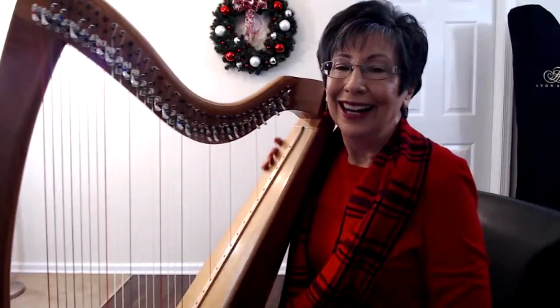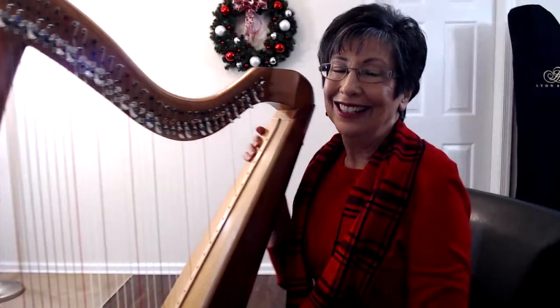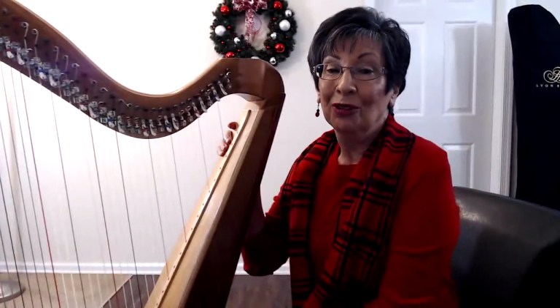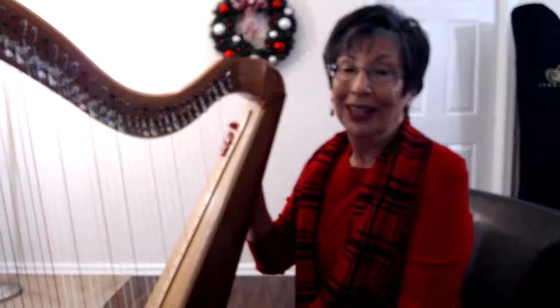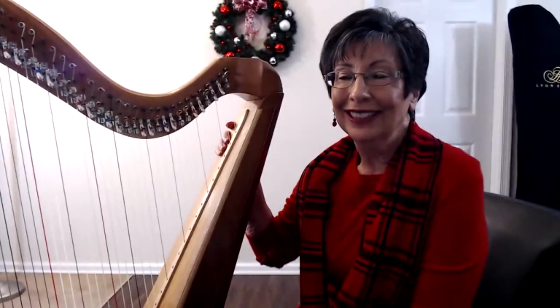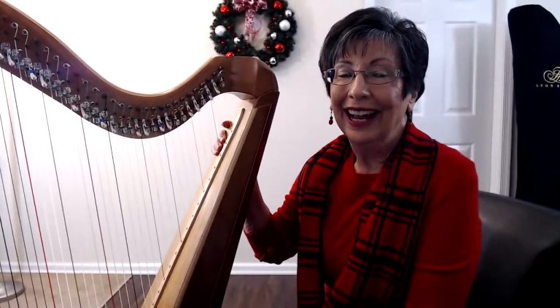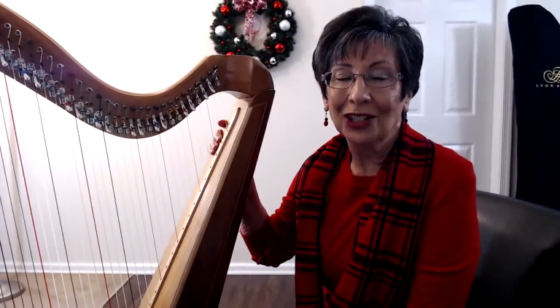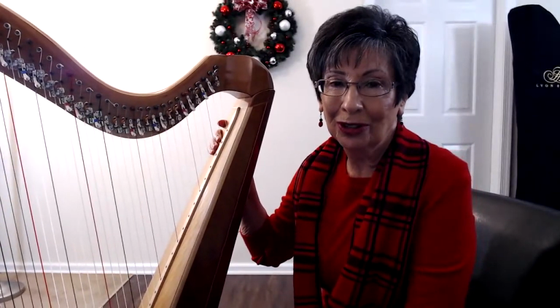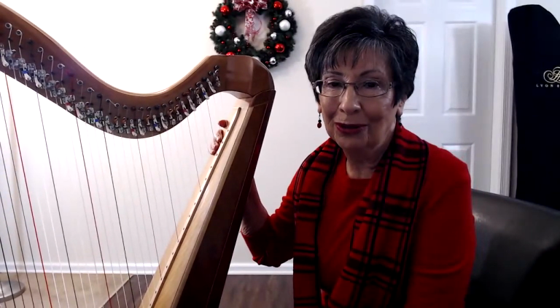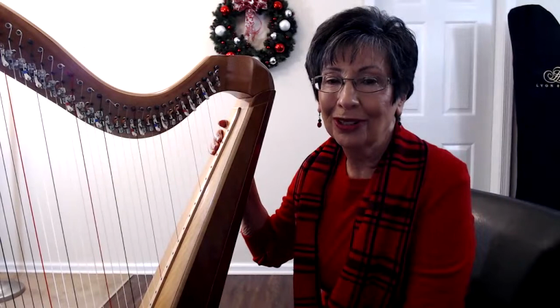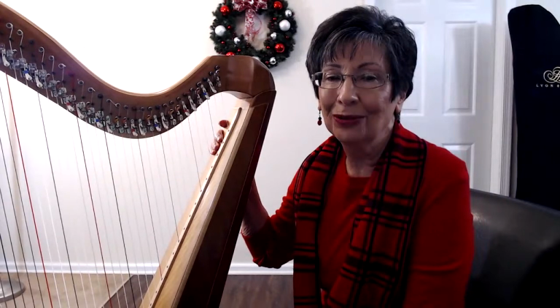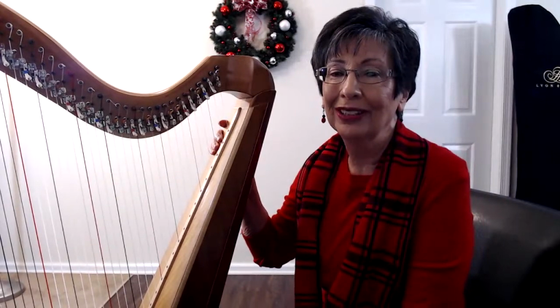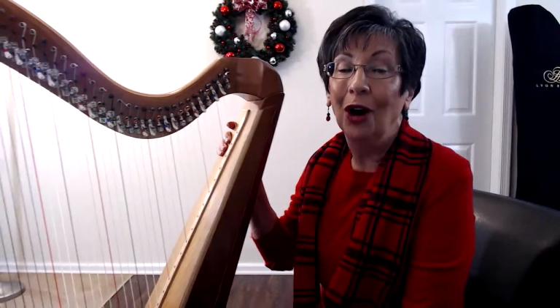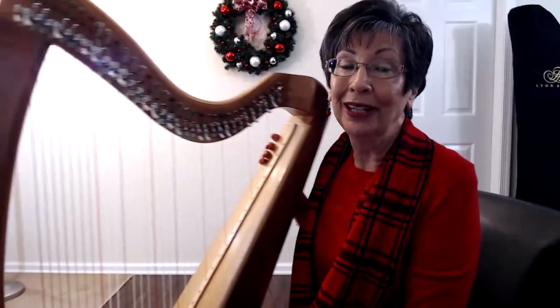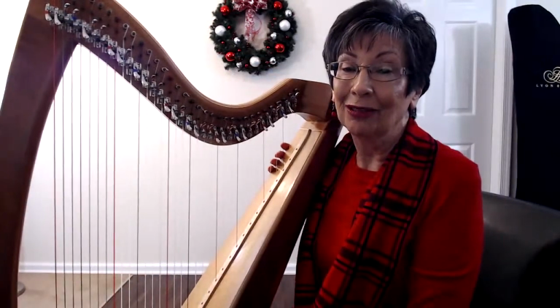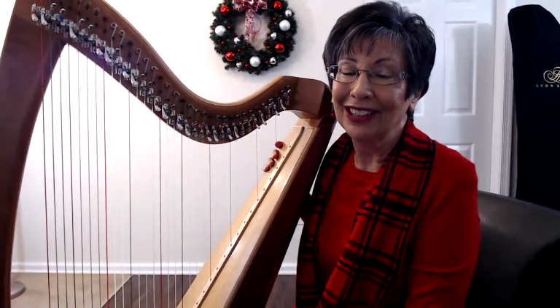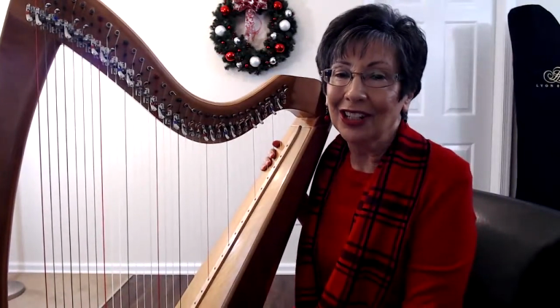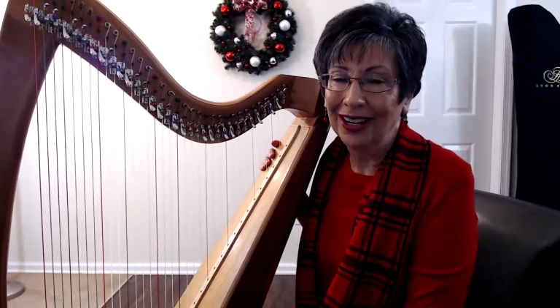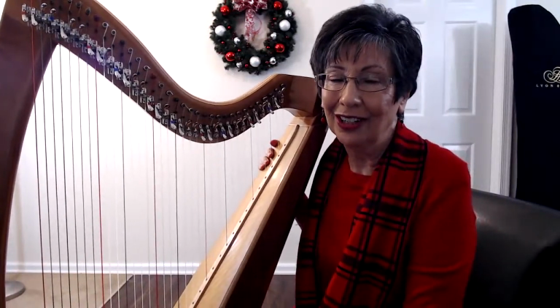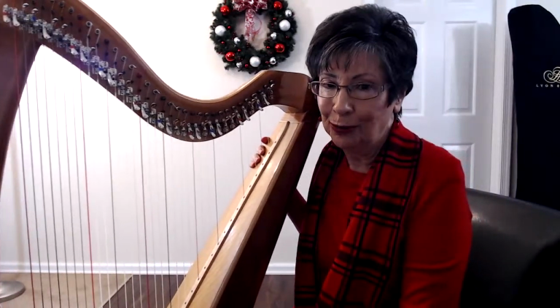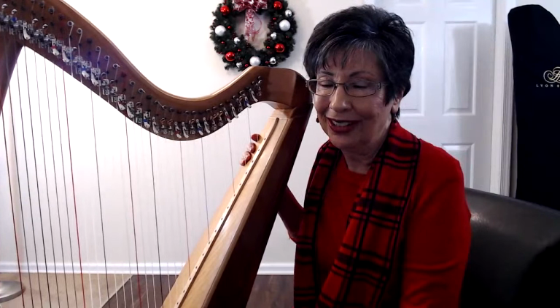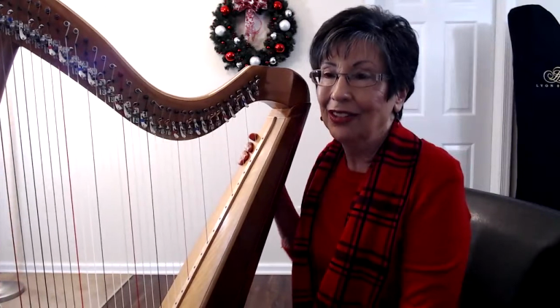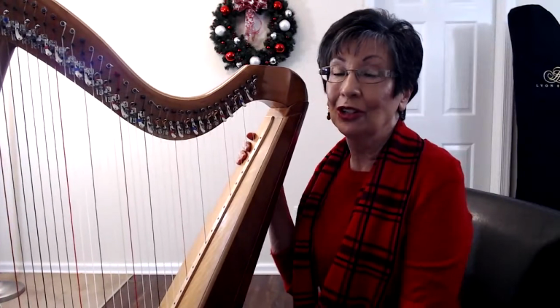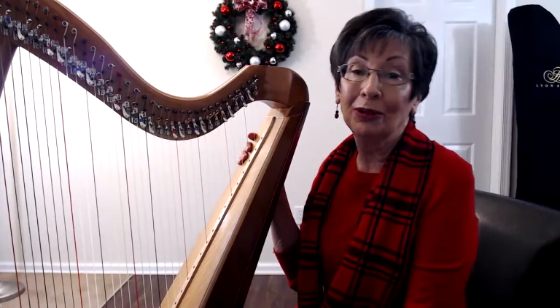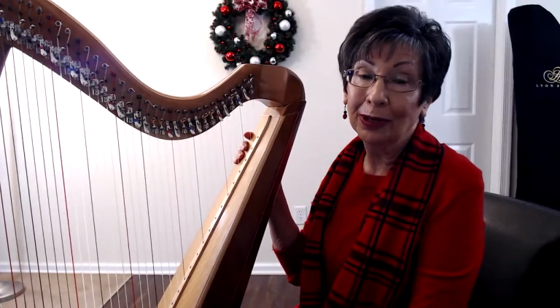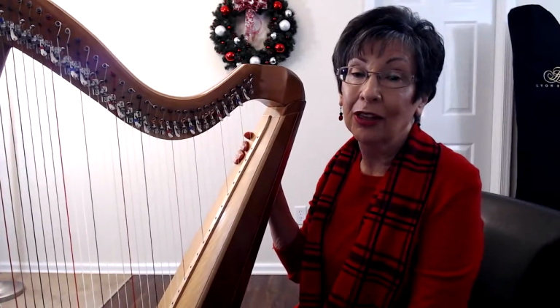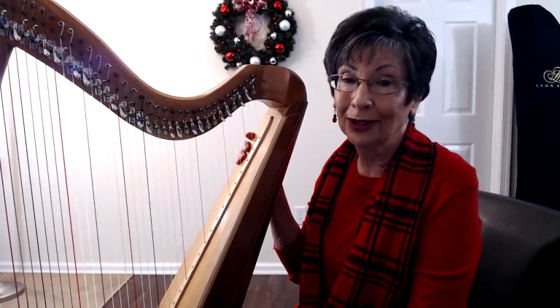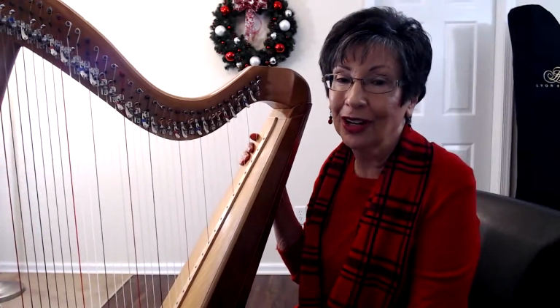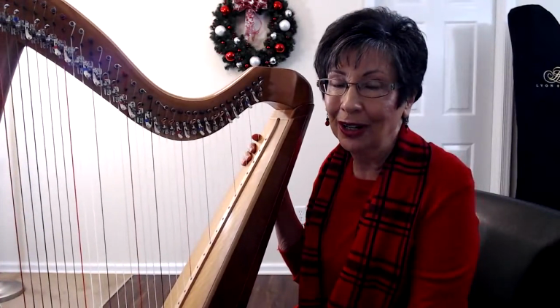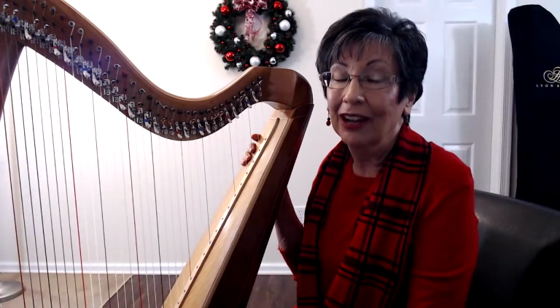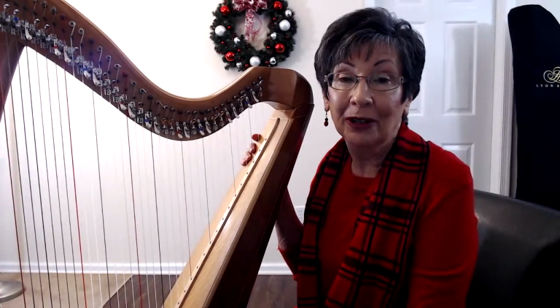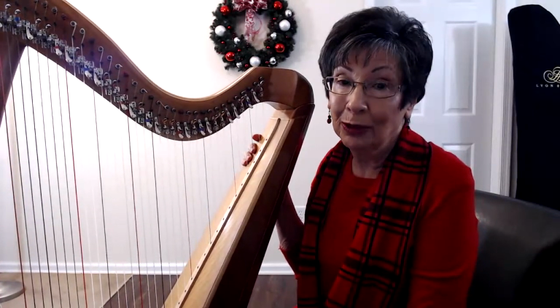Hi, I'm Joanna Mell and I just want to show you a short tutorial on playing a great little exercise called church bells. This is going to show you how to play thirds on the harp very beautifully.